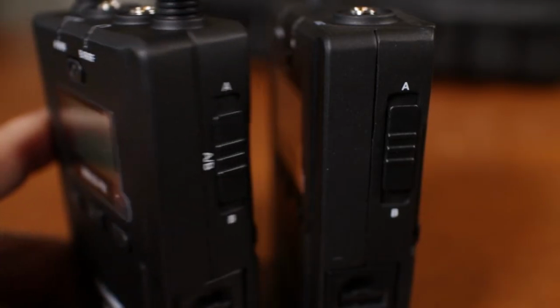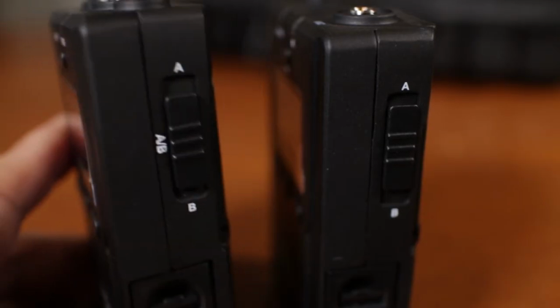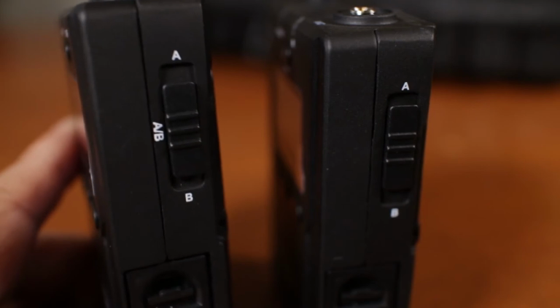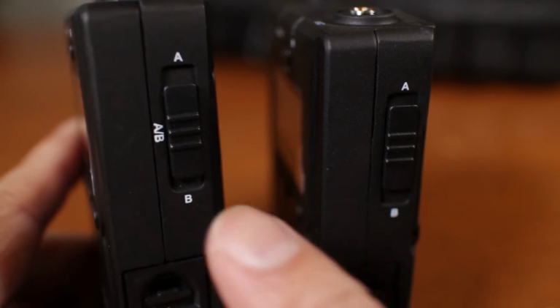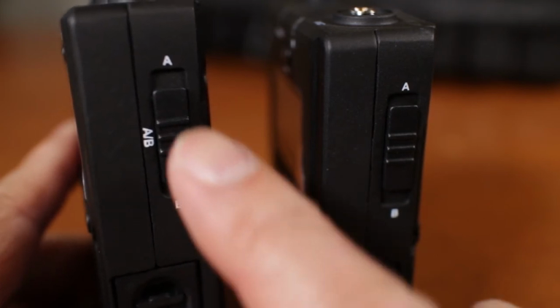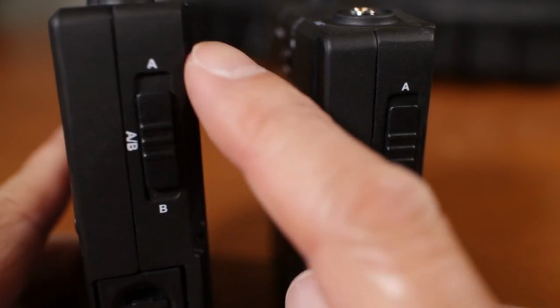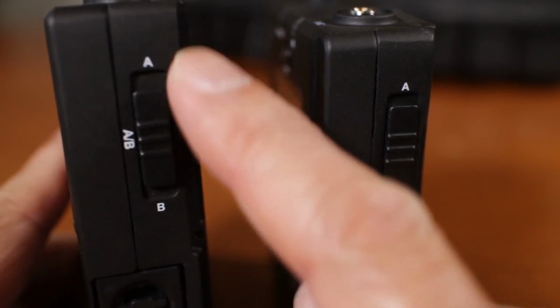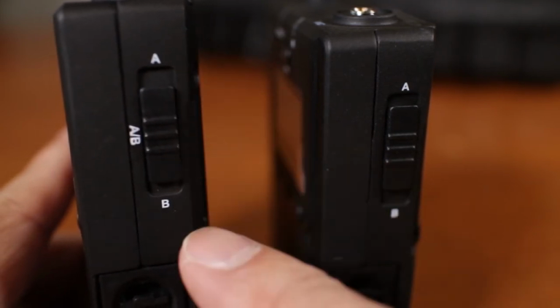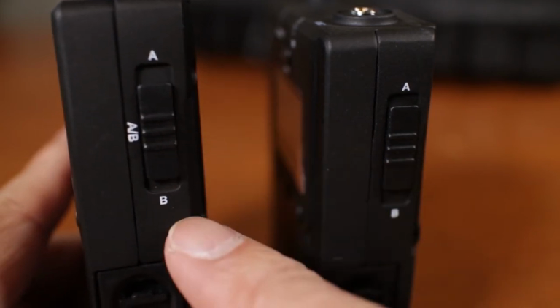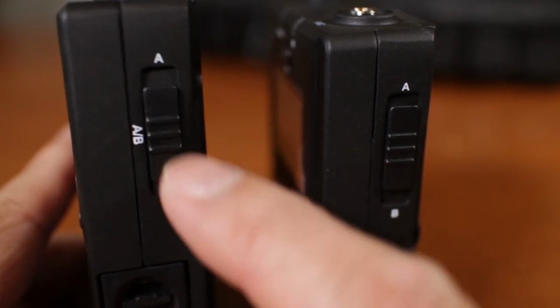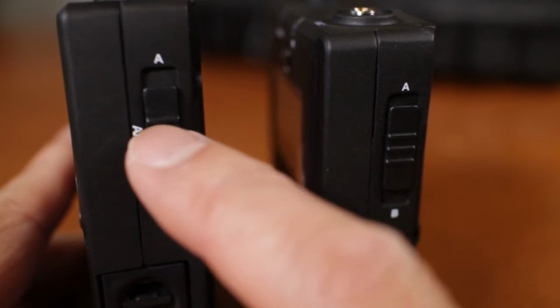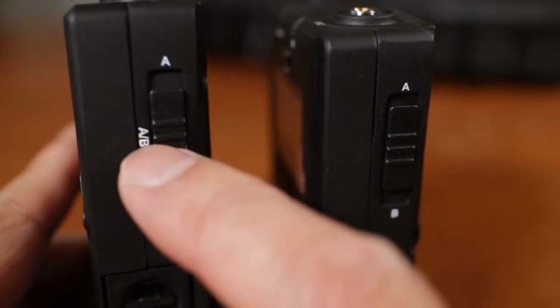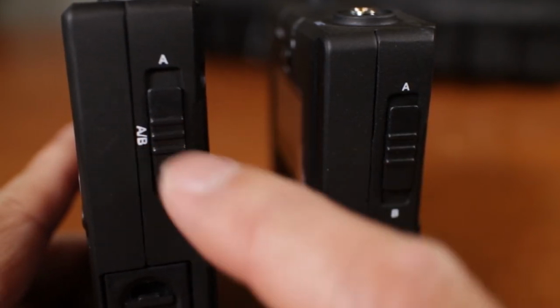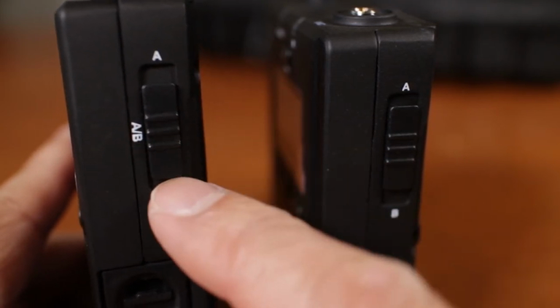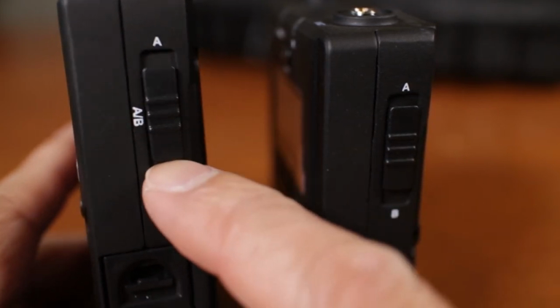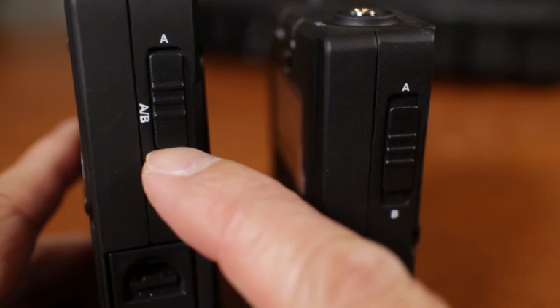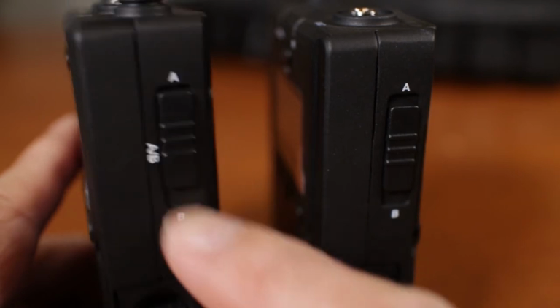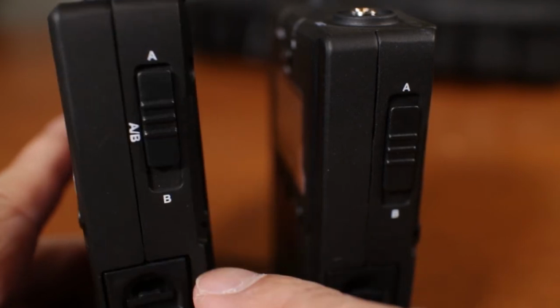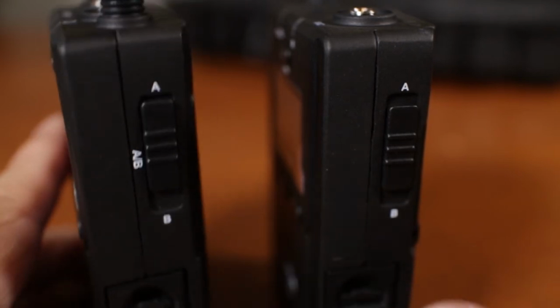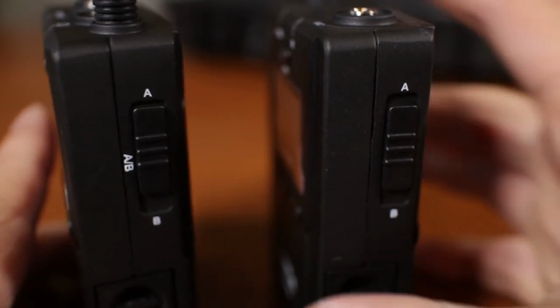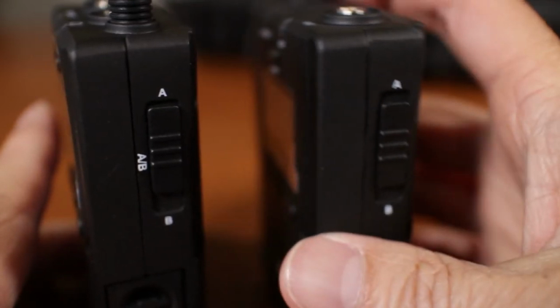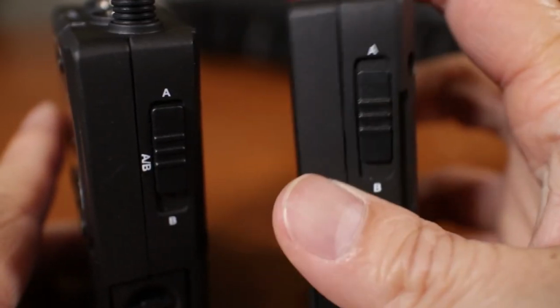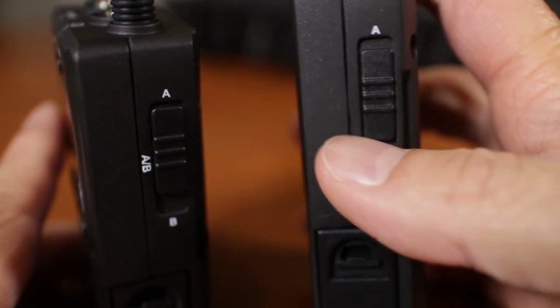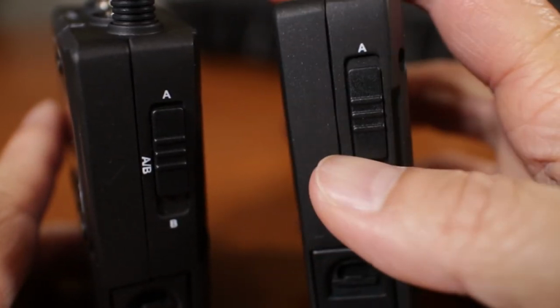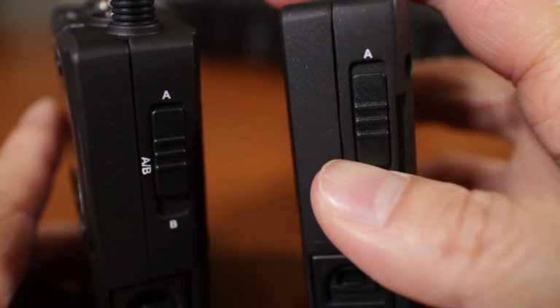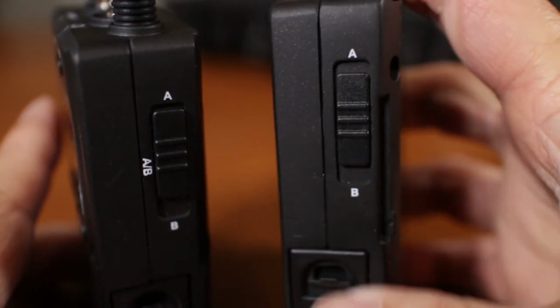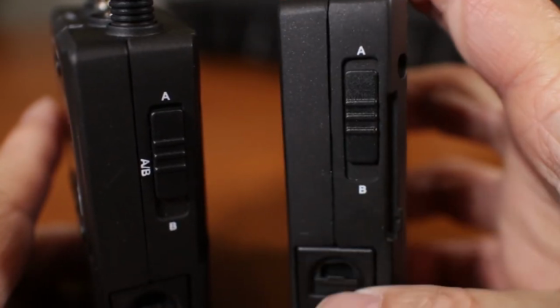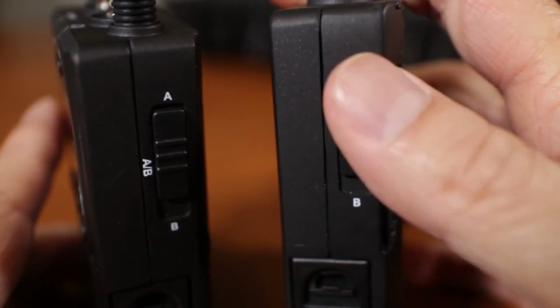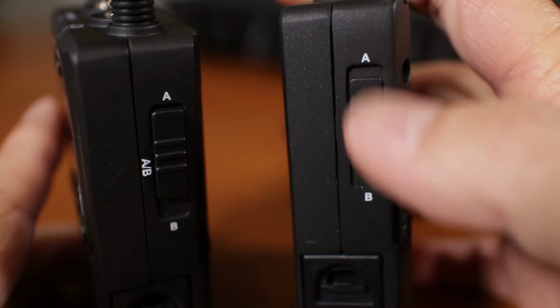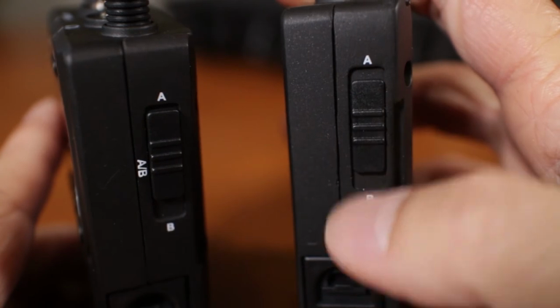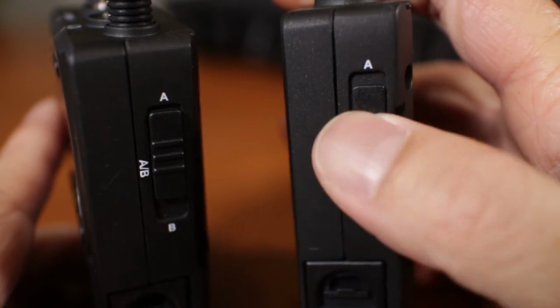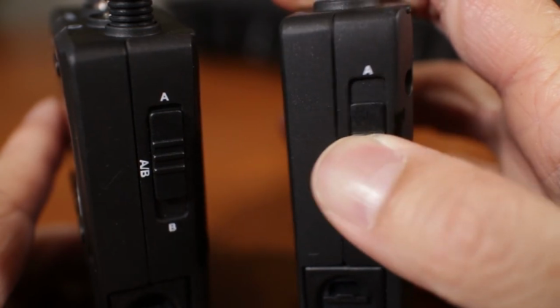Comica's microphone packages are actually two-microphone systems, and the receiver allows you to select input A or B, or you can select both A and B depending on whether you have one or two transmitters. The individual transmitter can also be set to A or B.